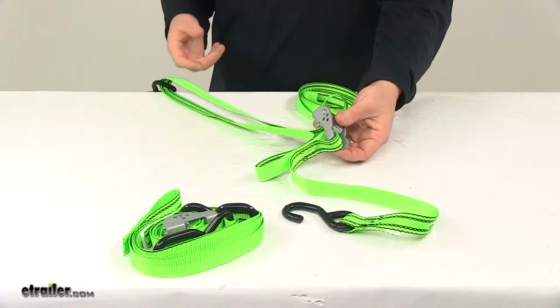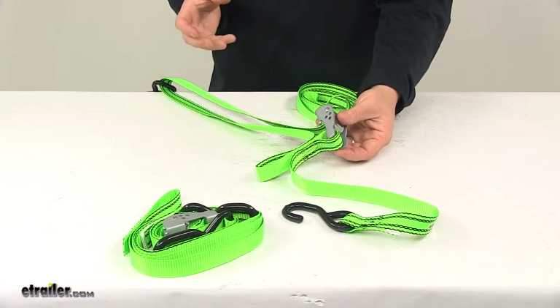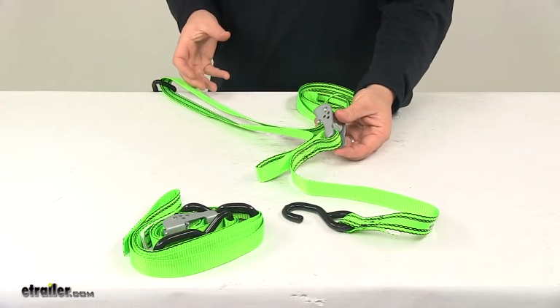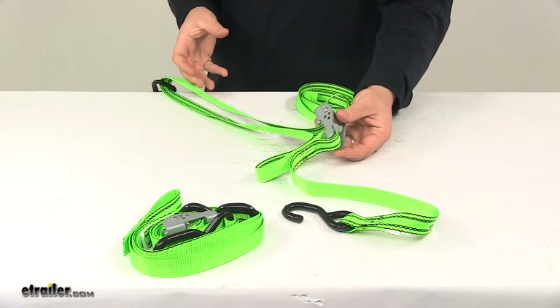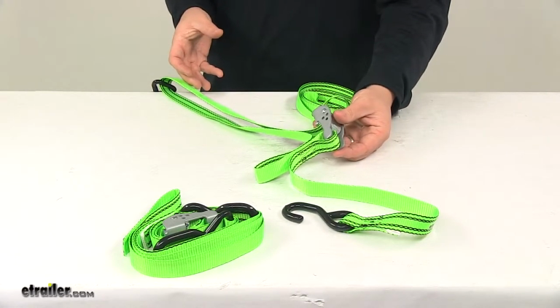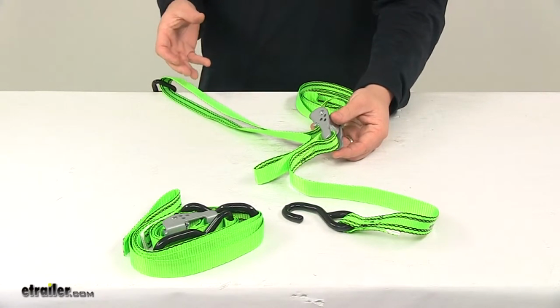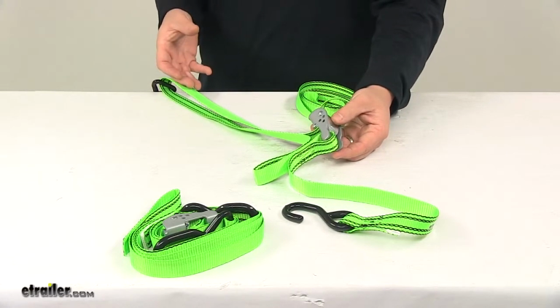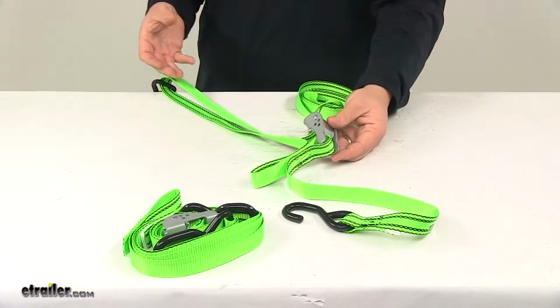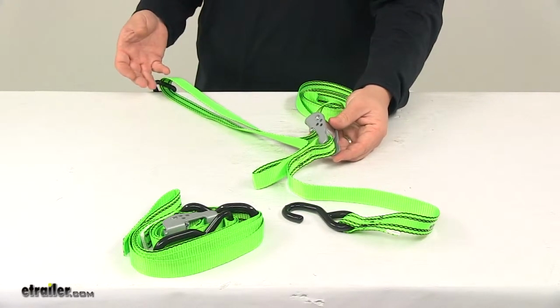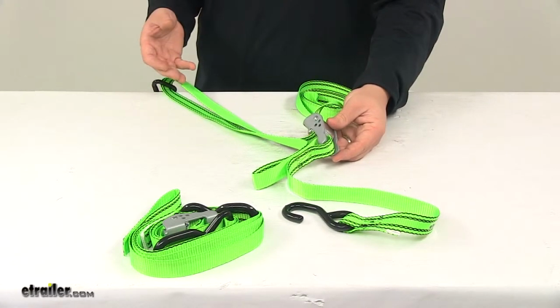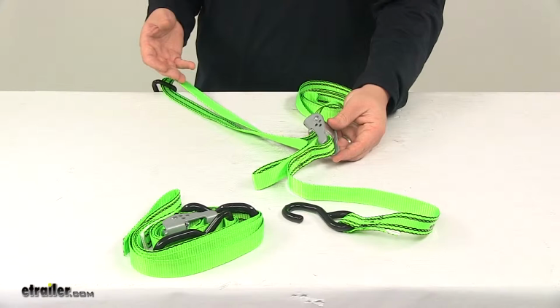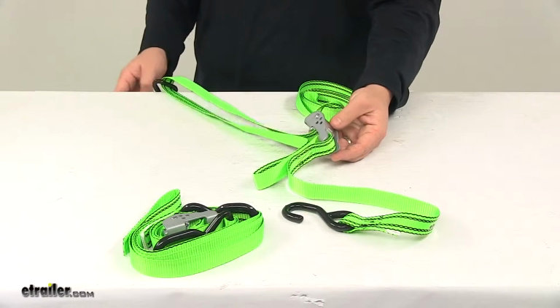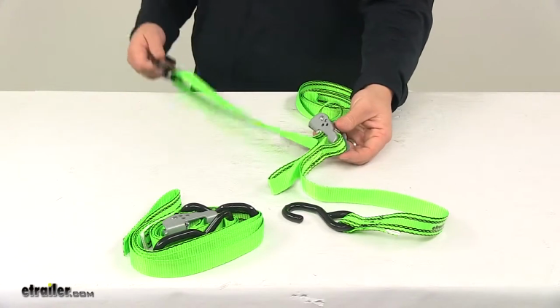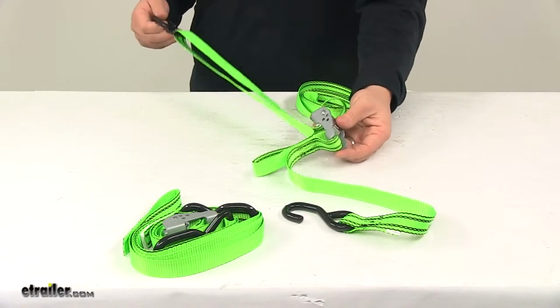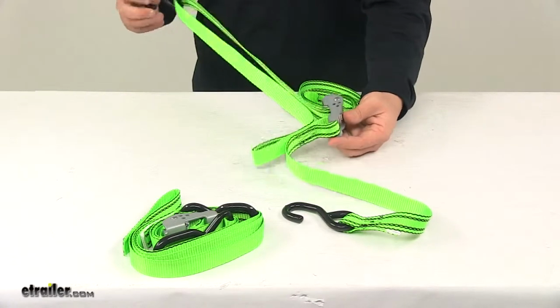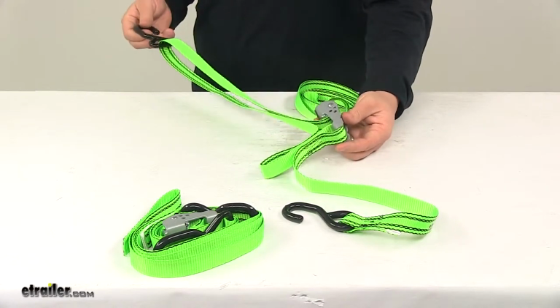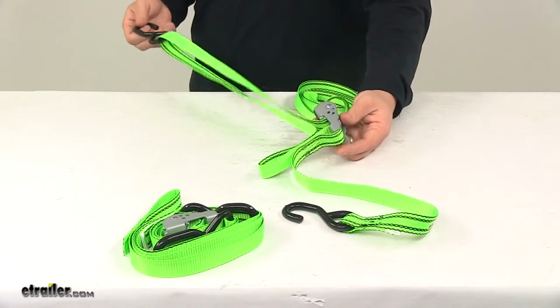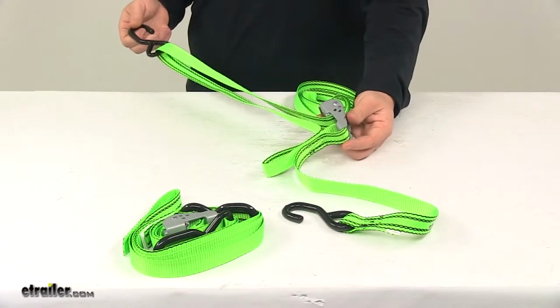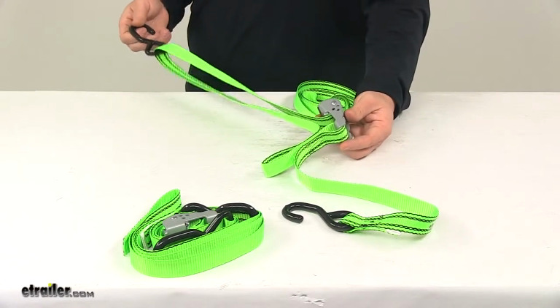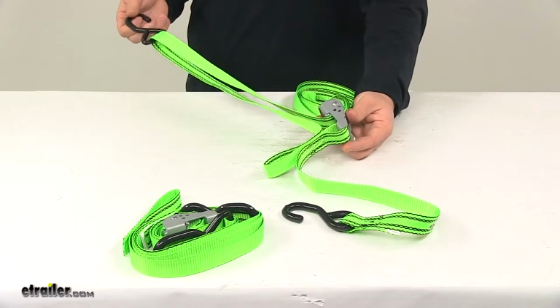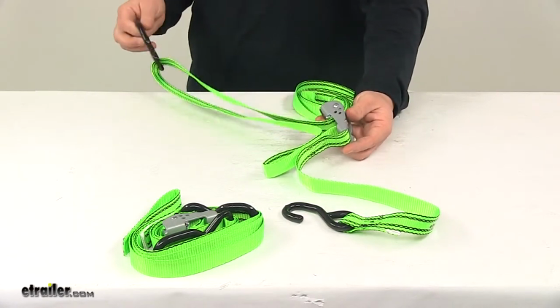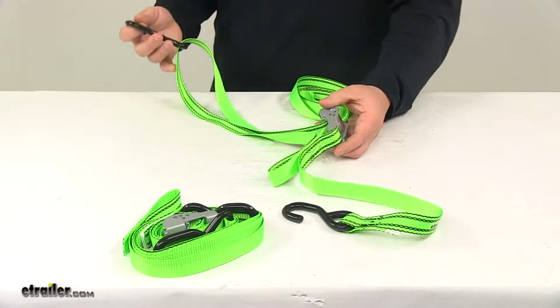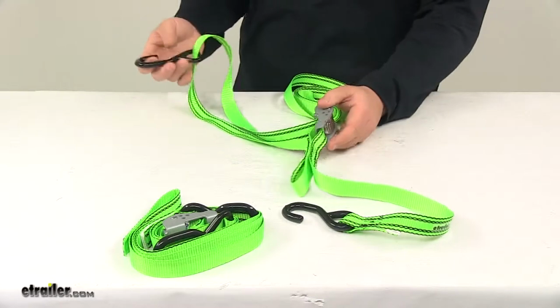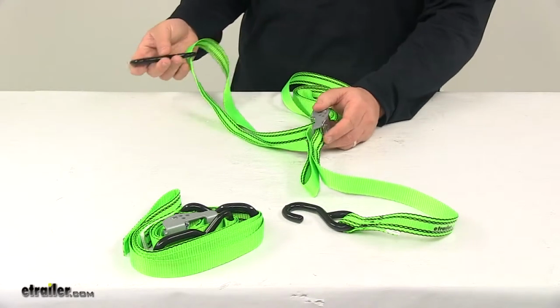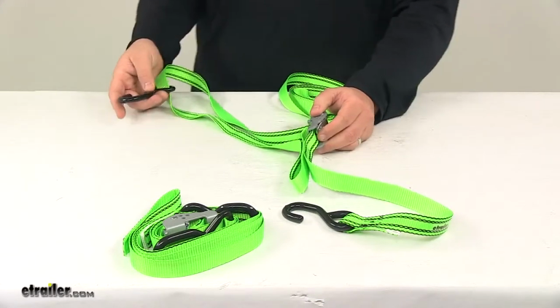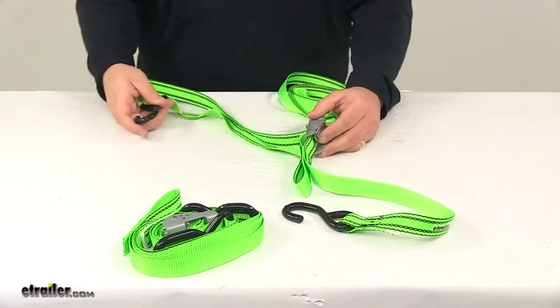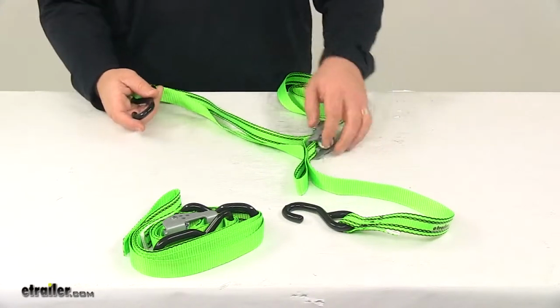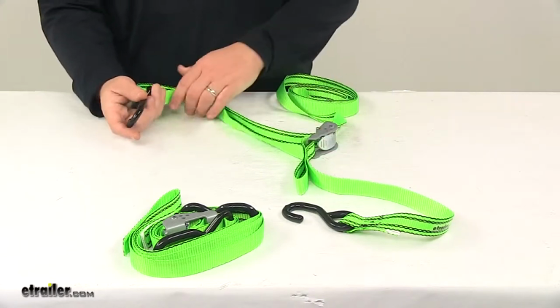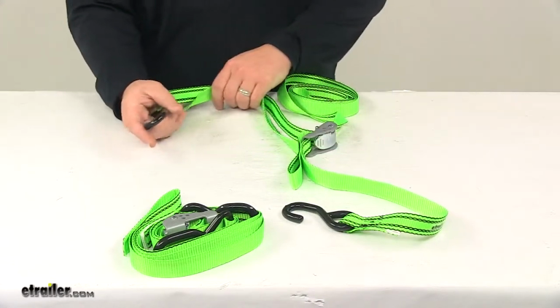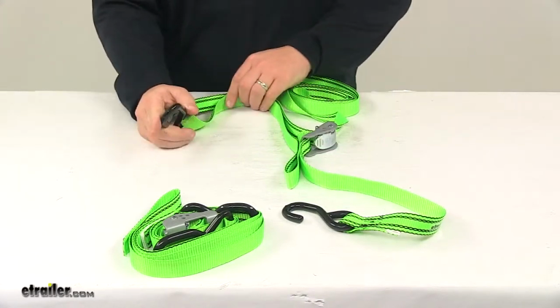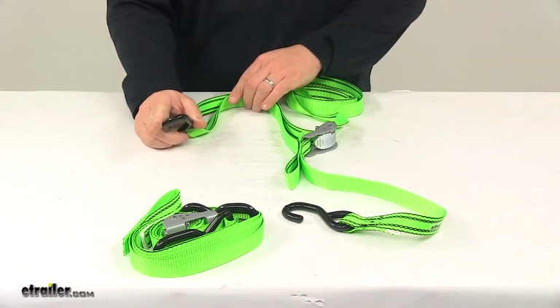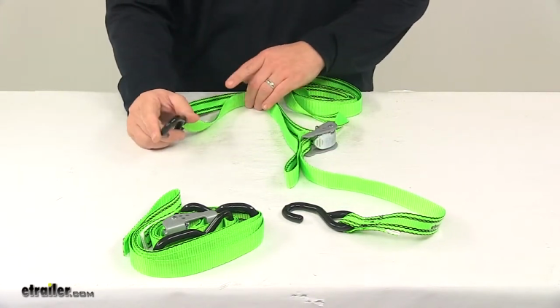the design is supposed to give increased tensioning power, or a two-to-one mechanical advantage compared to a standard cam buckle. So it allows you to apply more force while tensioning than a standard cam buckle tie-down strap does.